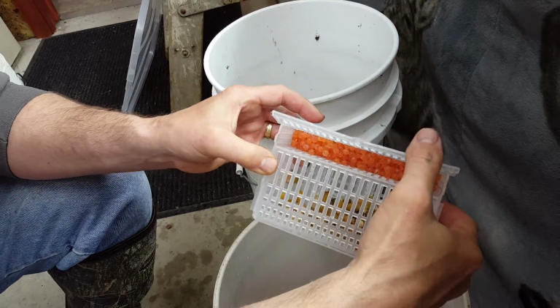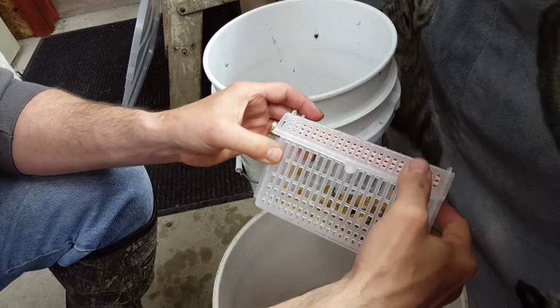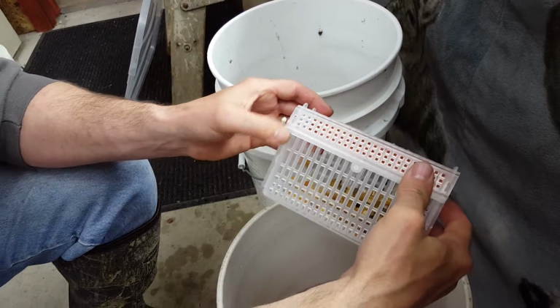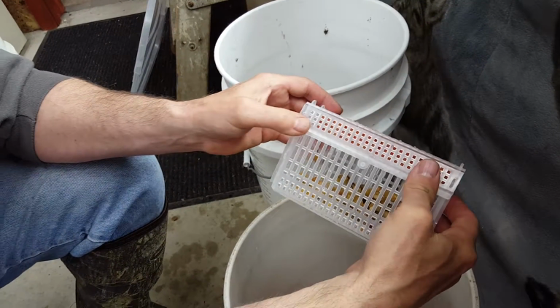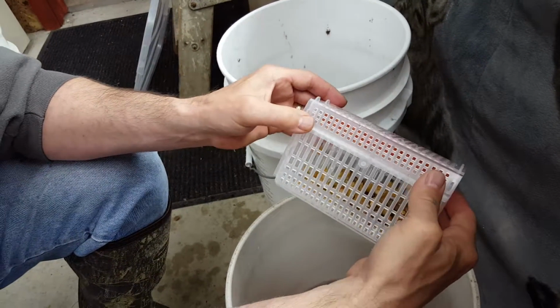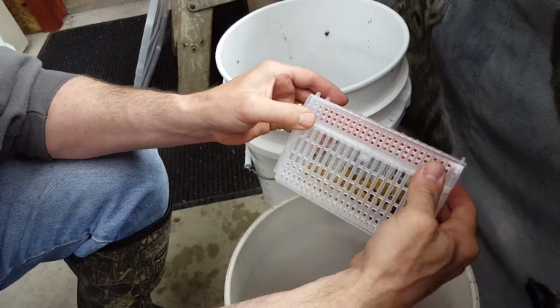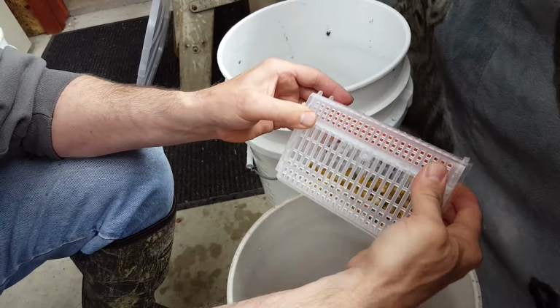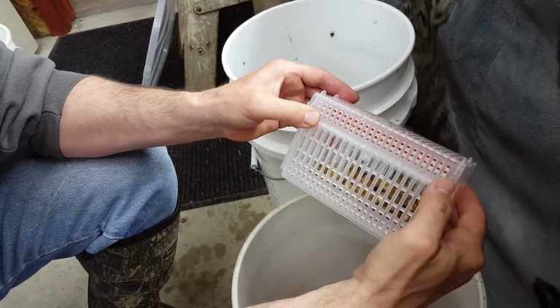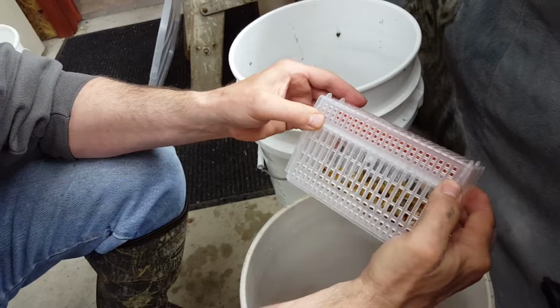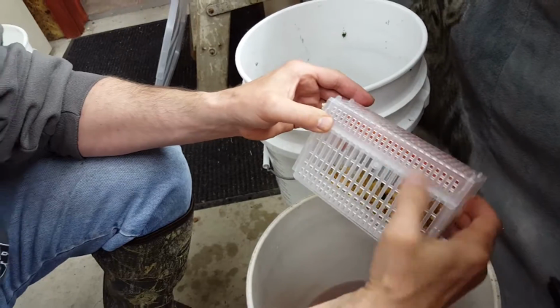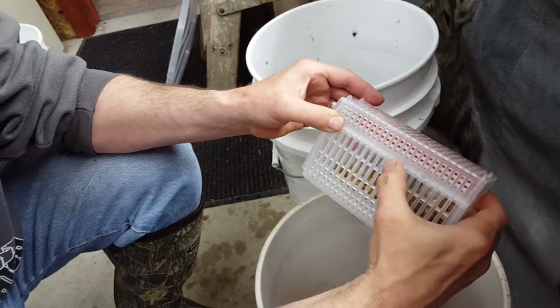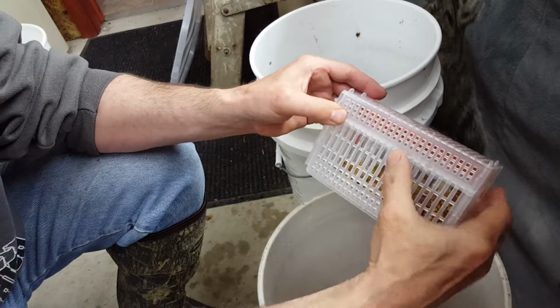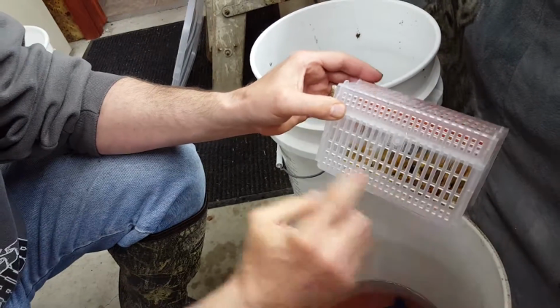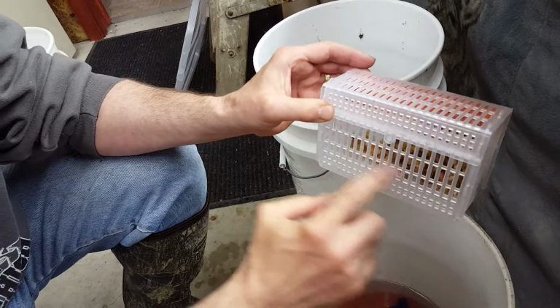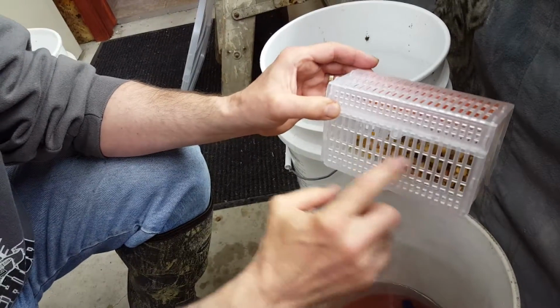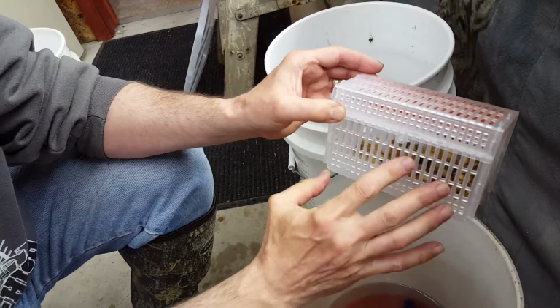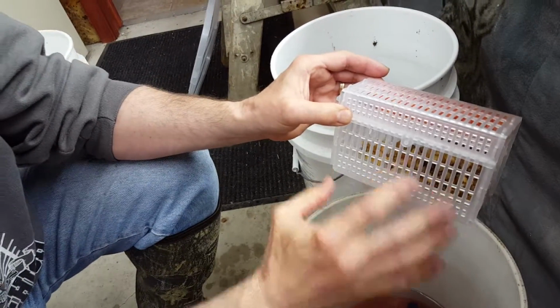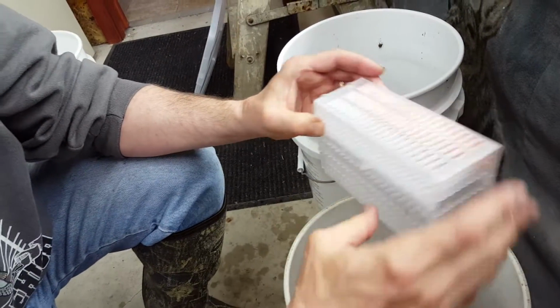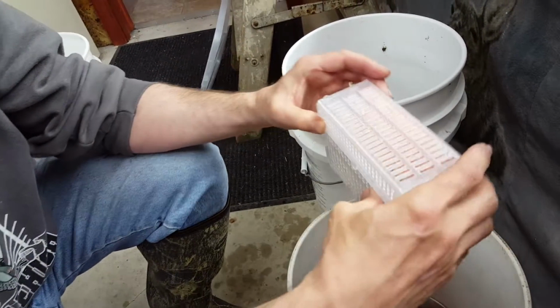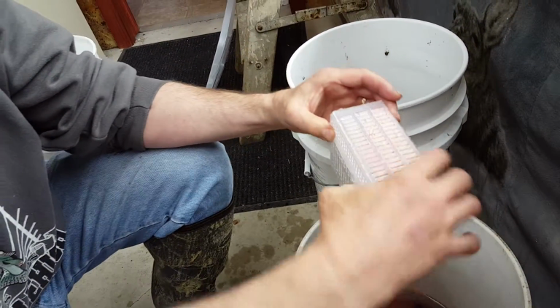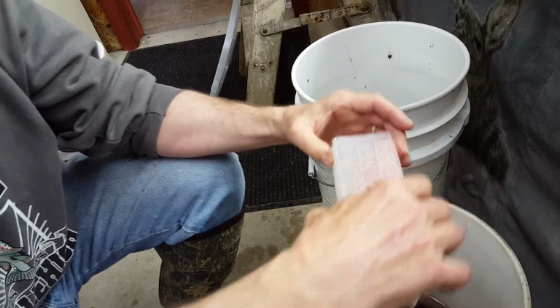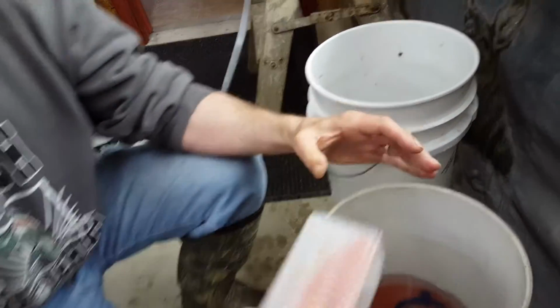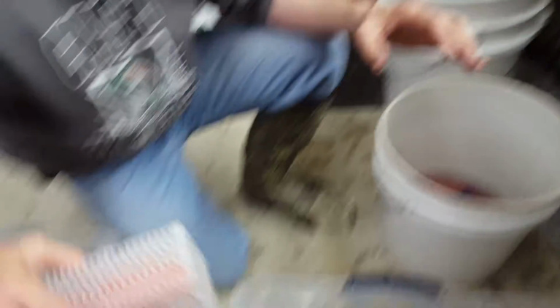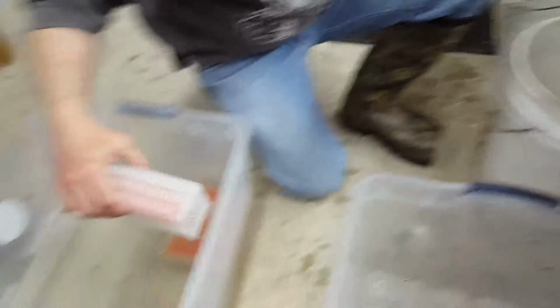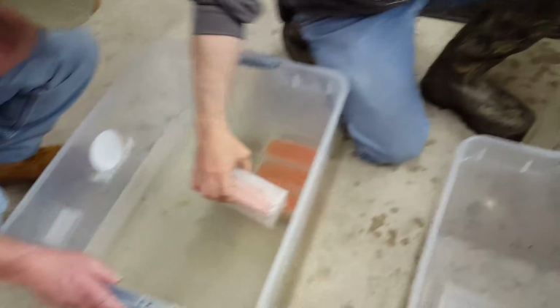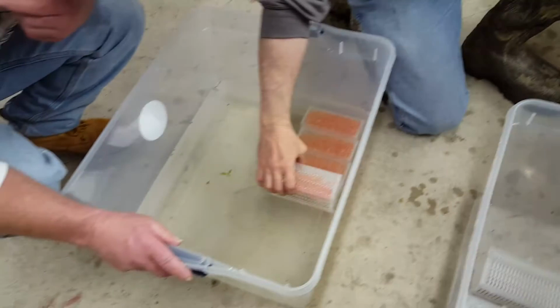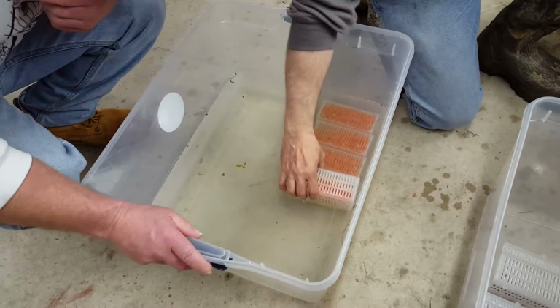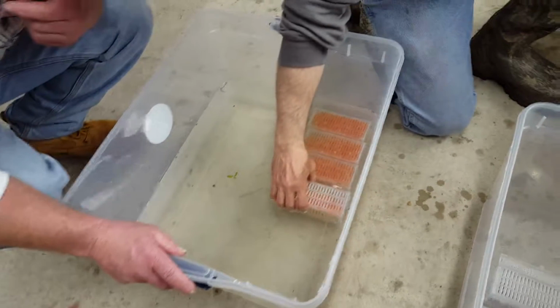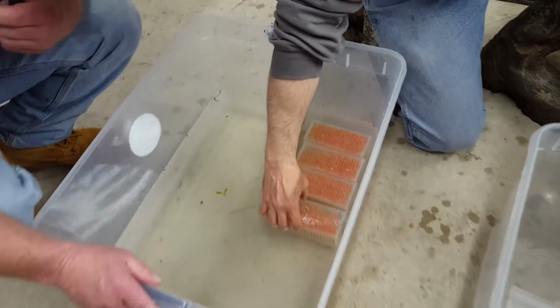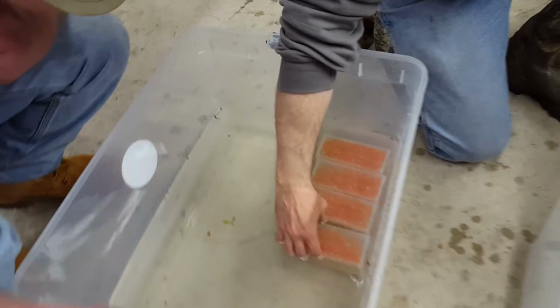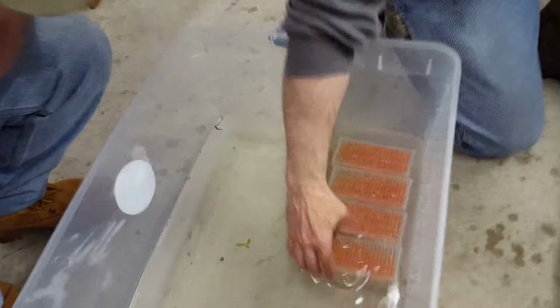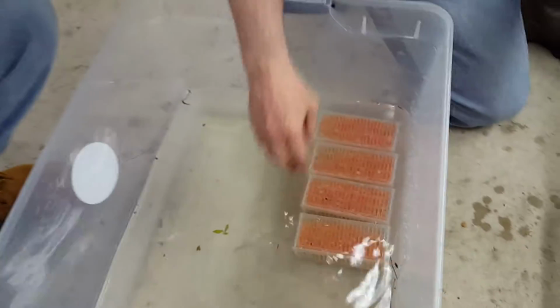When they hatch, they drop down into the bottom and live down in there for a few weeks until they're ready to swim up as fry.